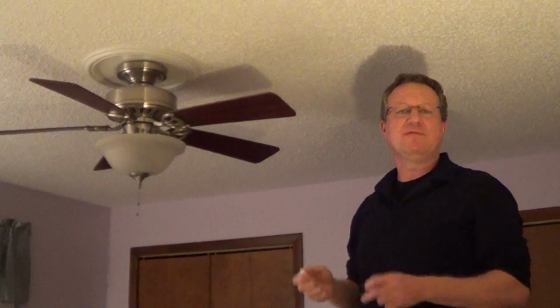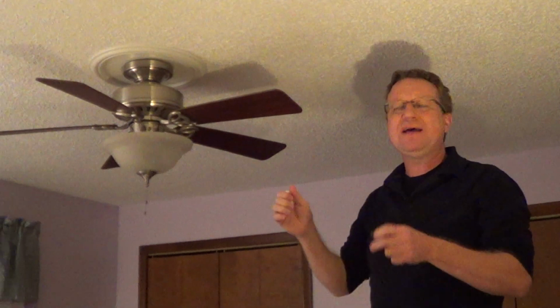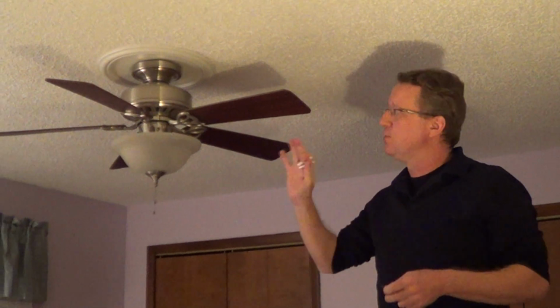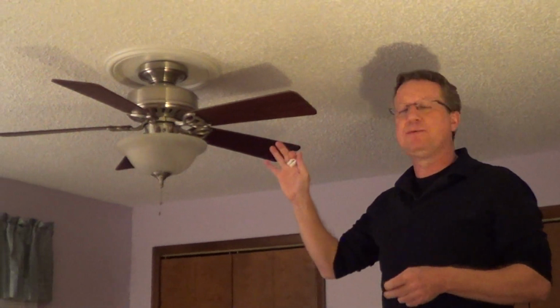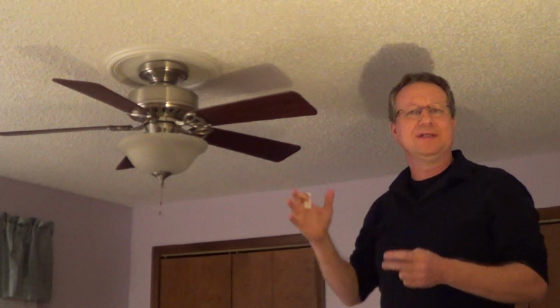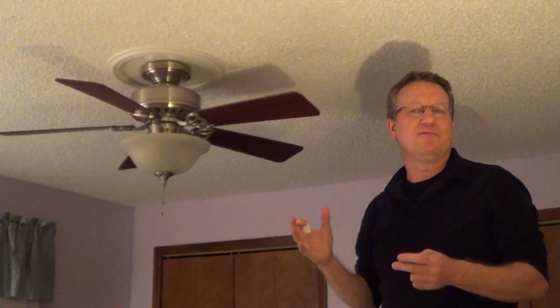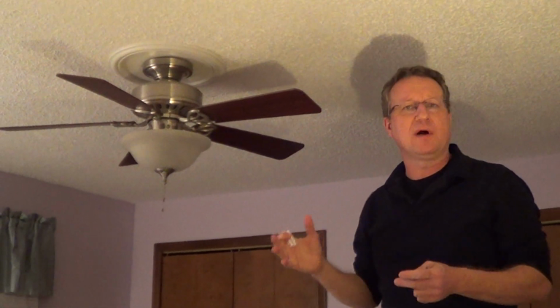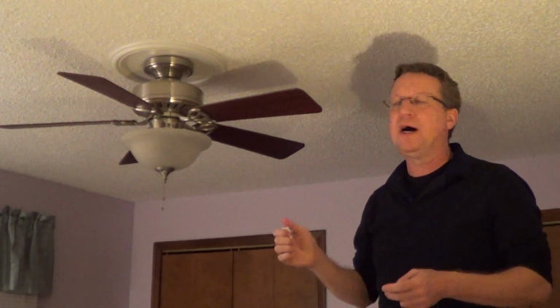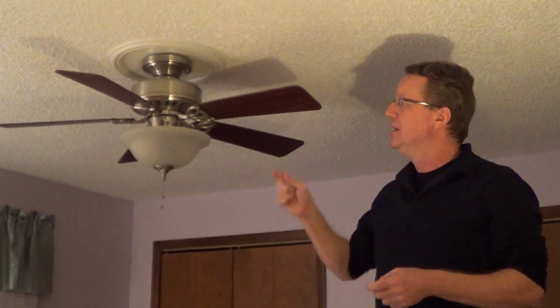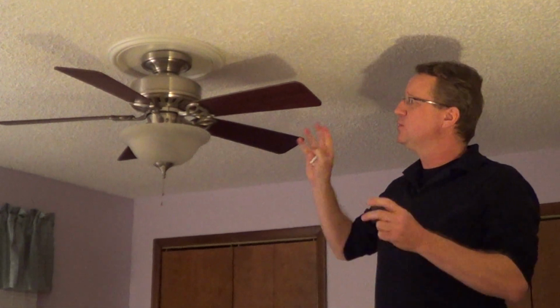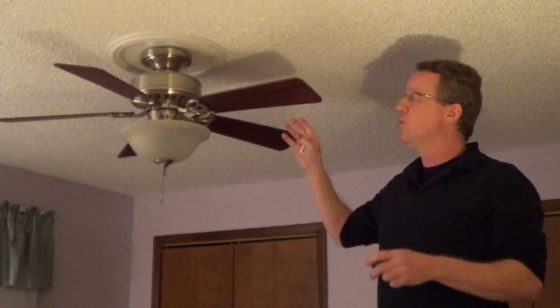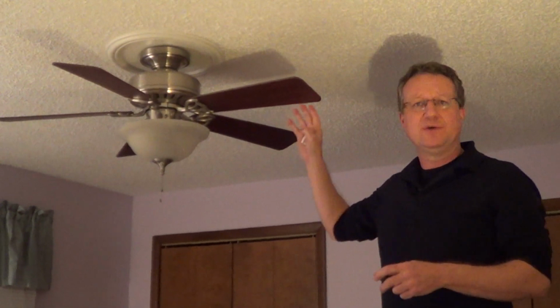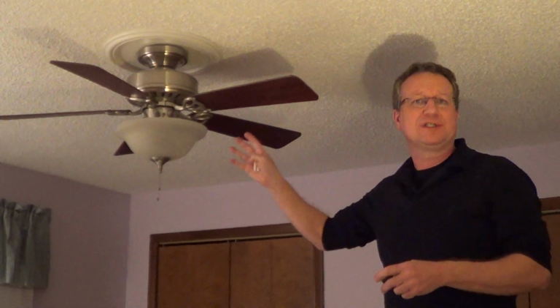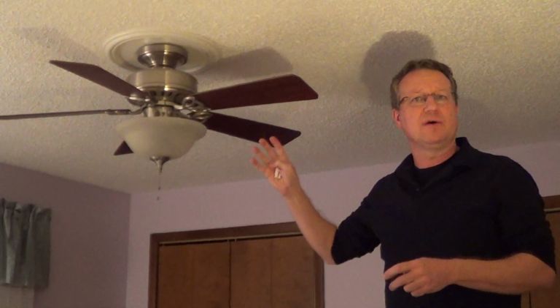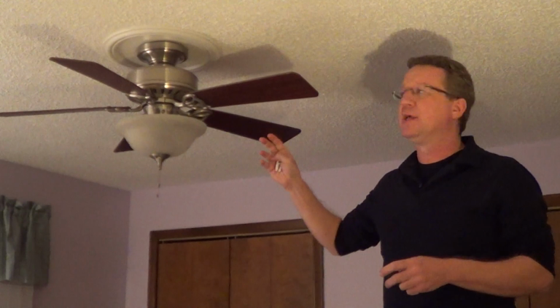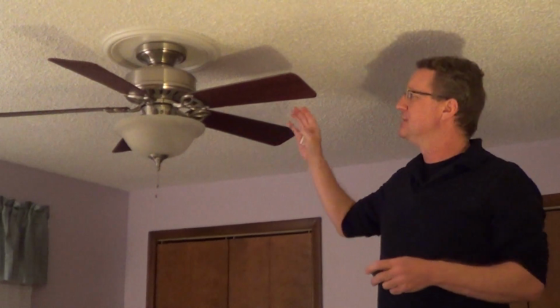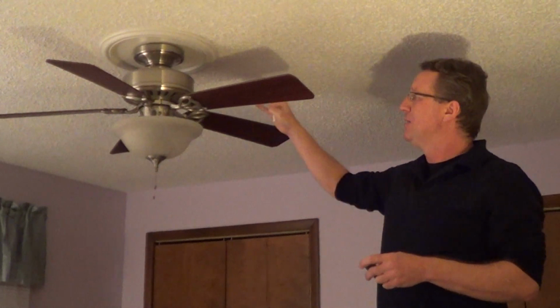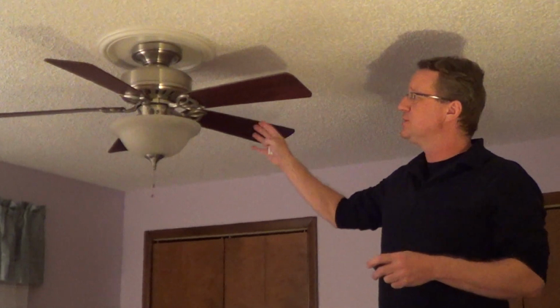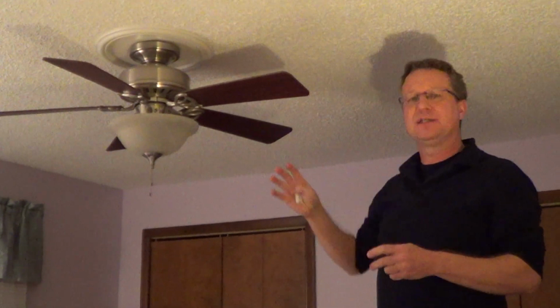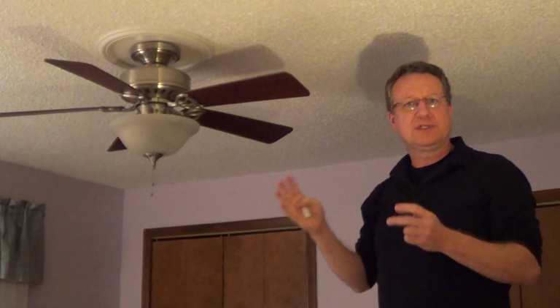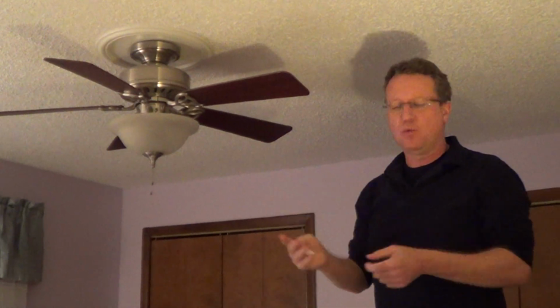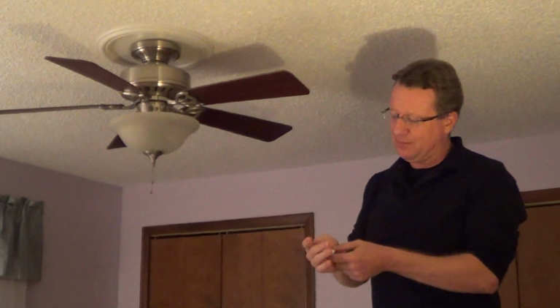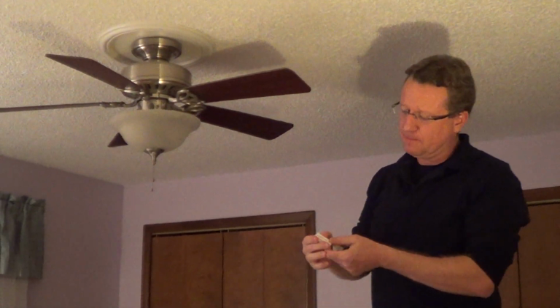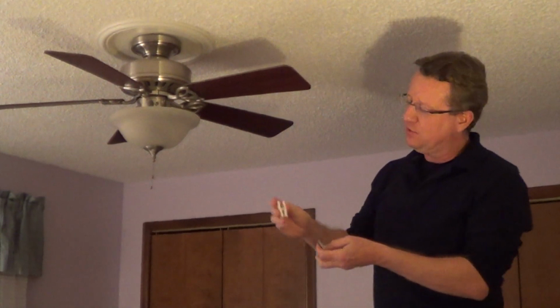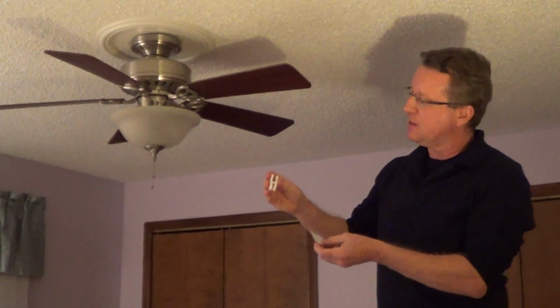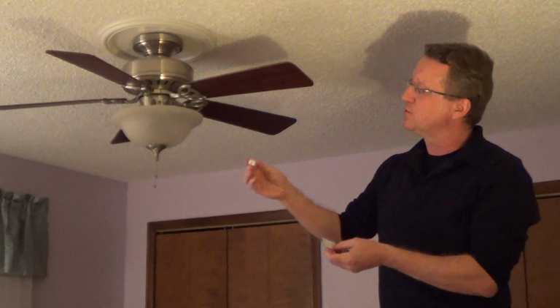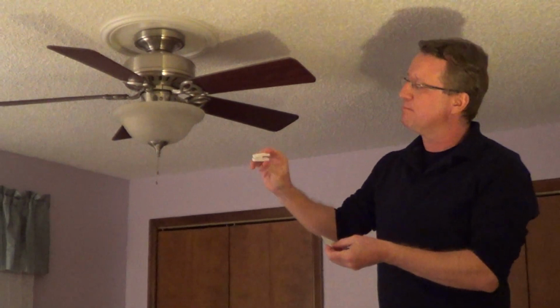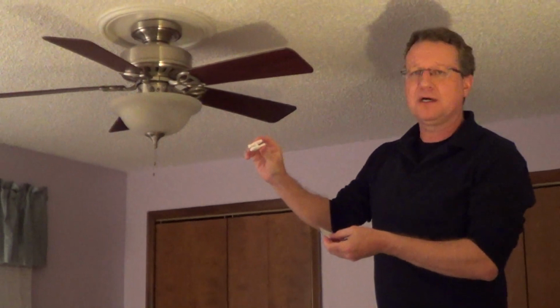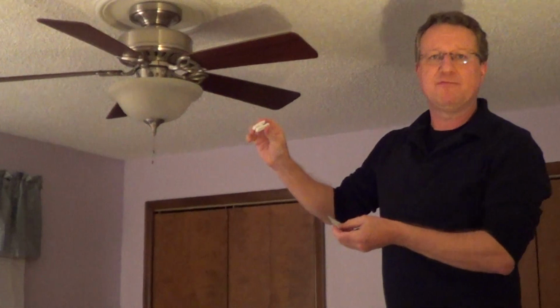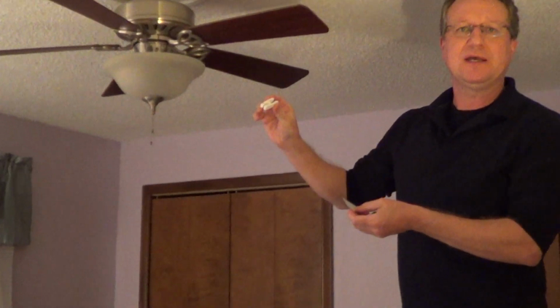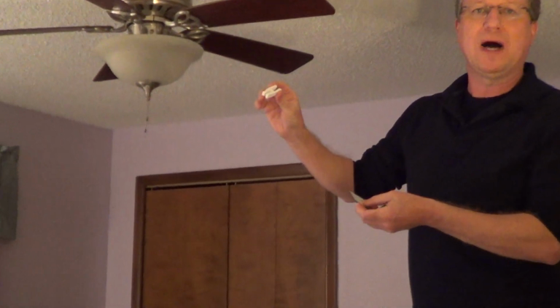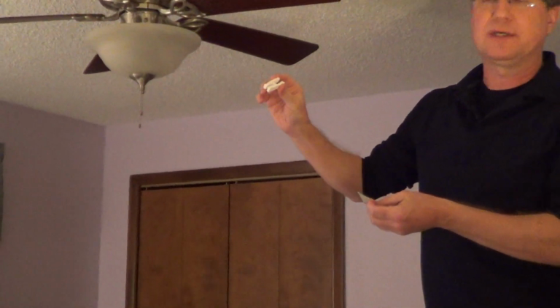If you have a fan that has a wobble to it and you can't figure out why, the first thing you'd want to do is just tighten all the blades. And once it's tightened, if it still has a wobble, you go to the hardware store and pick up a fan wobble kit.